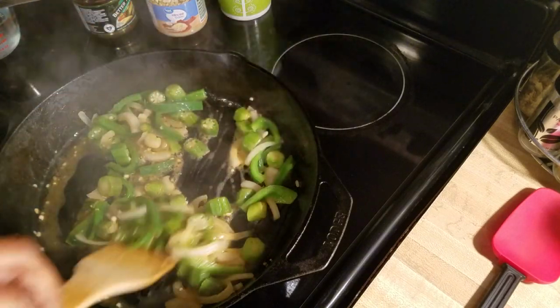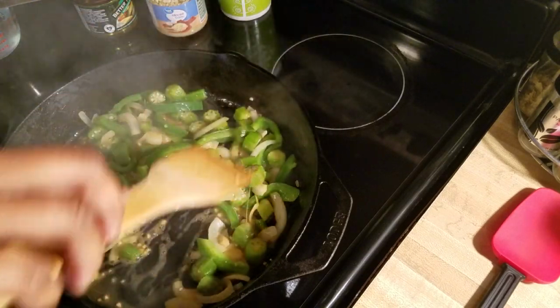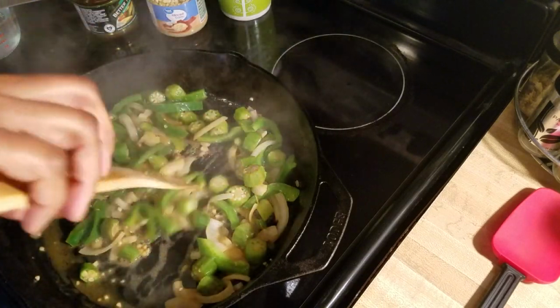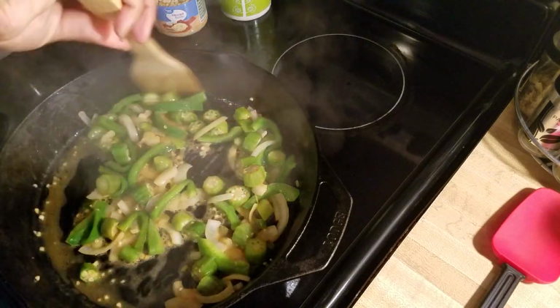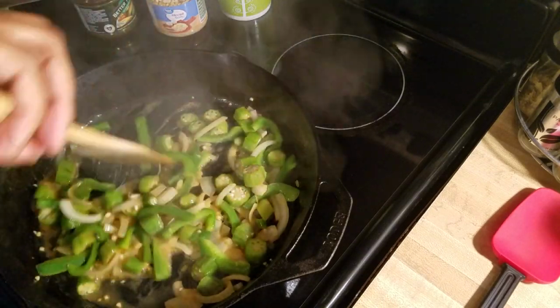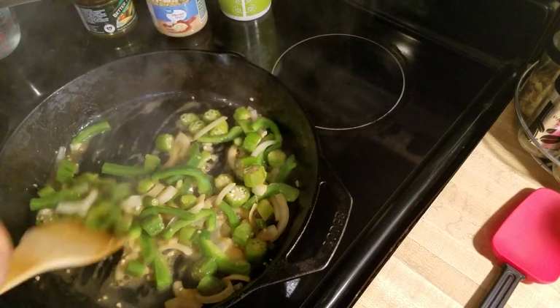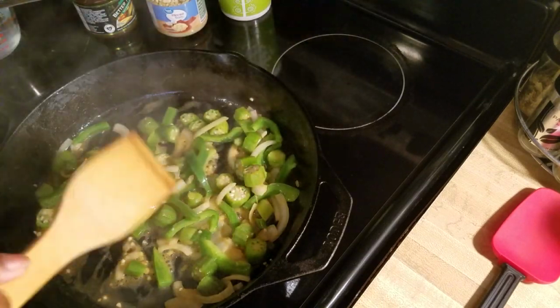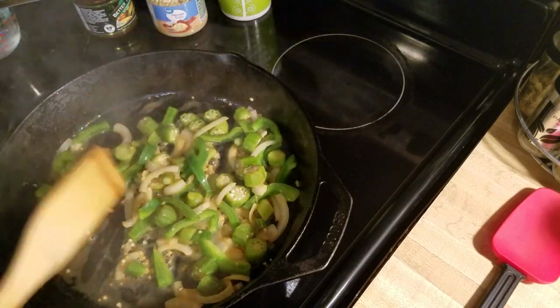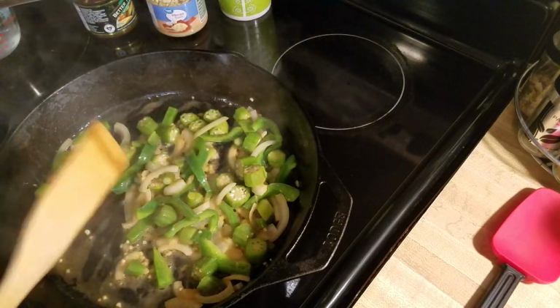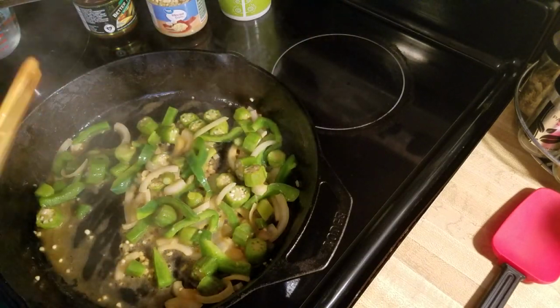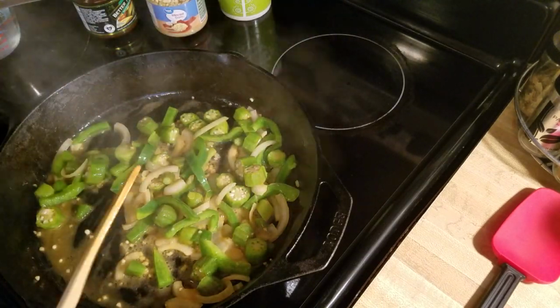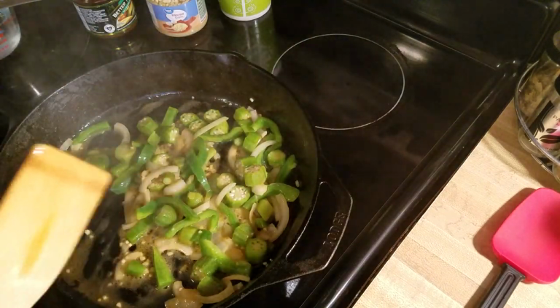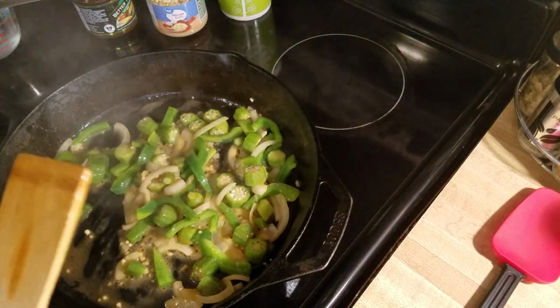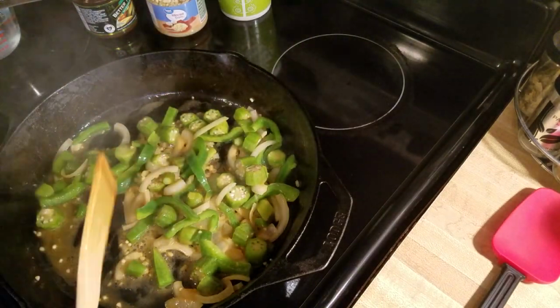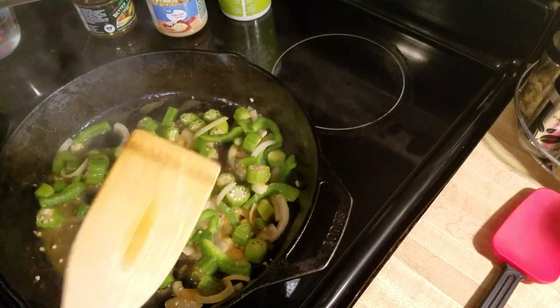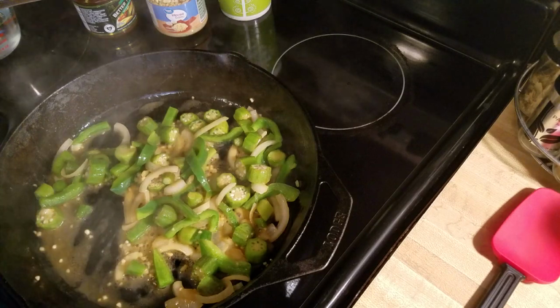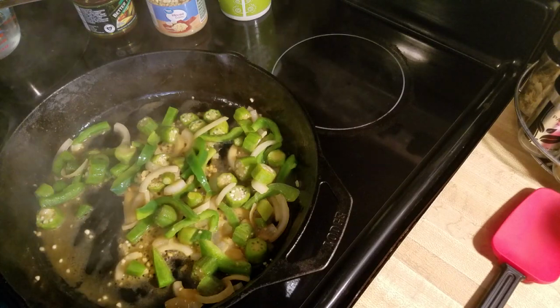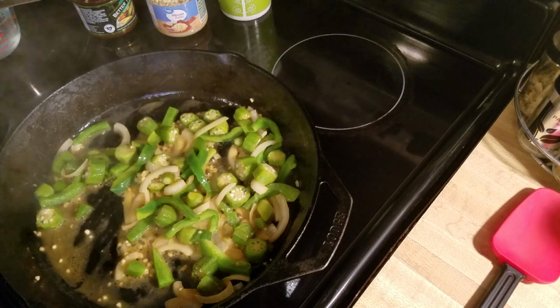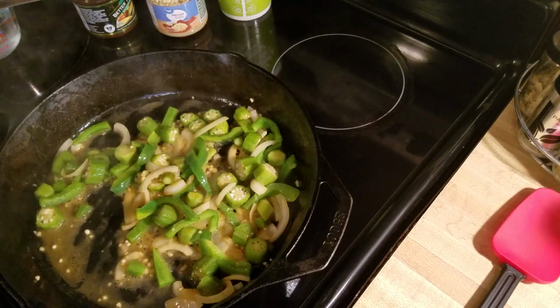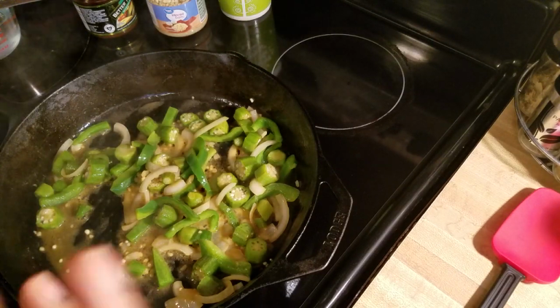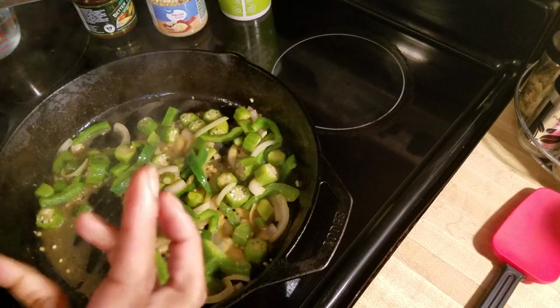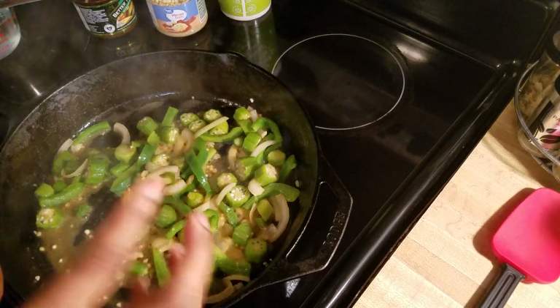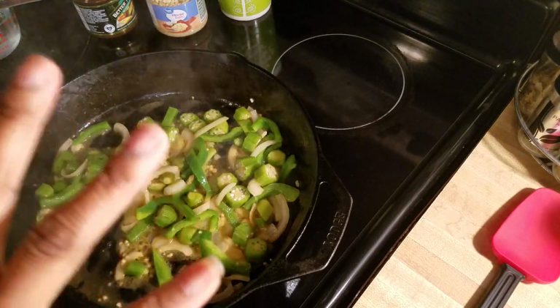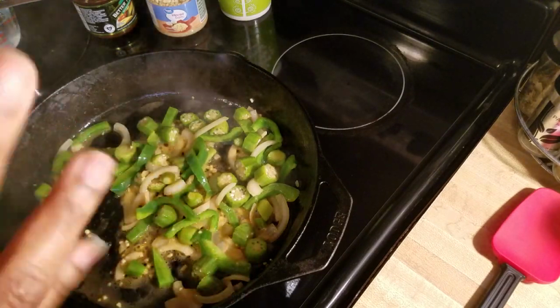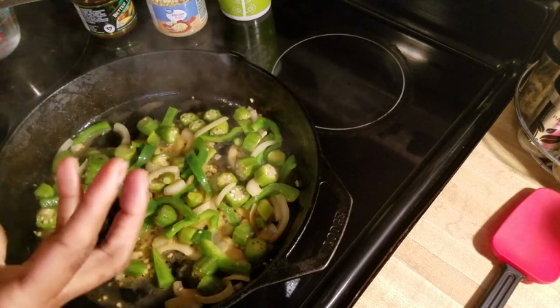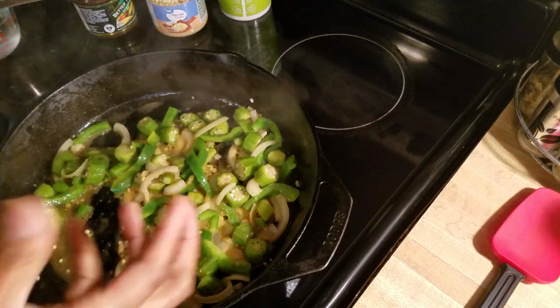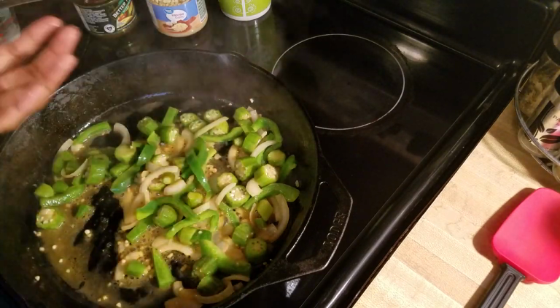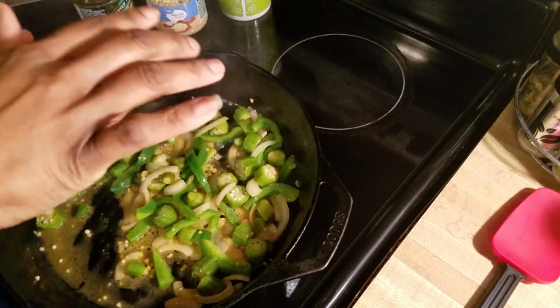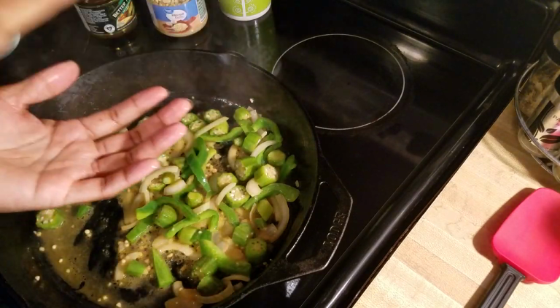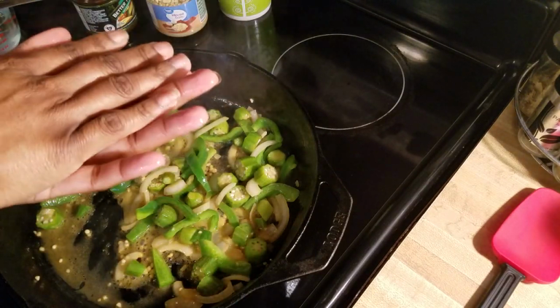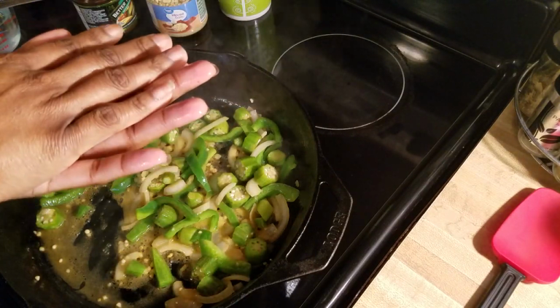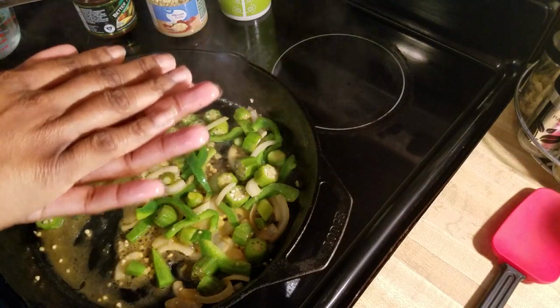I'm making mine in the skillet, but you can of course make it in a pot like a dutch oven. If you like it more liquidy or you want it steamed, you can put the top on it.